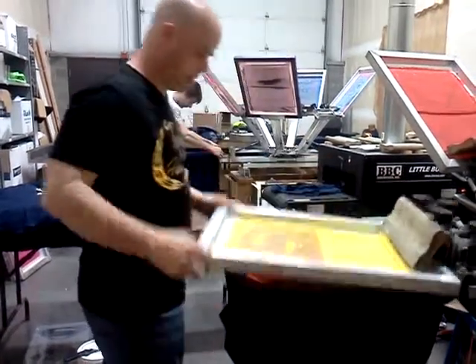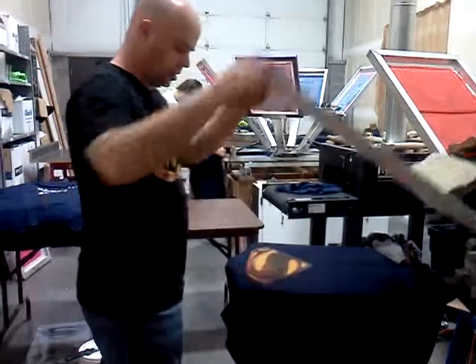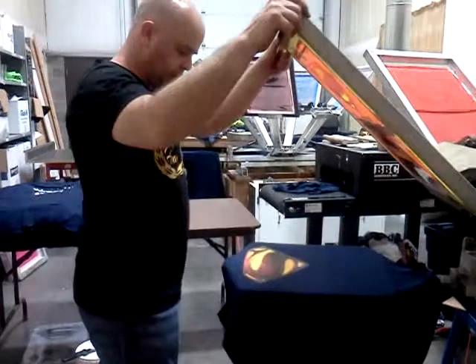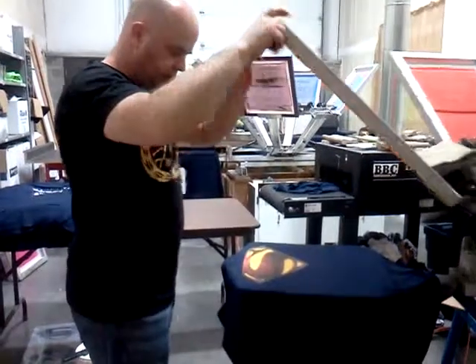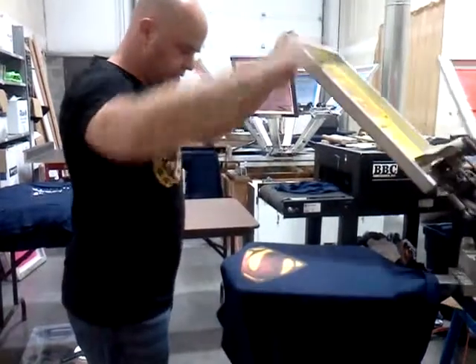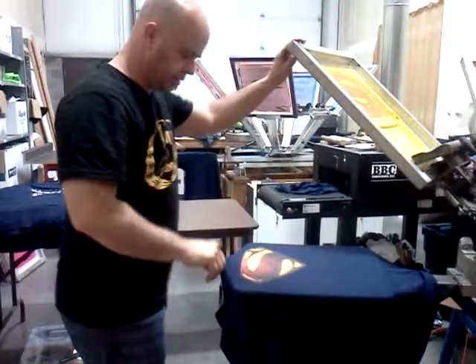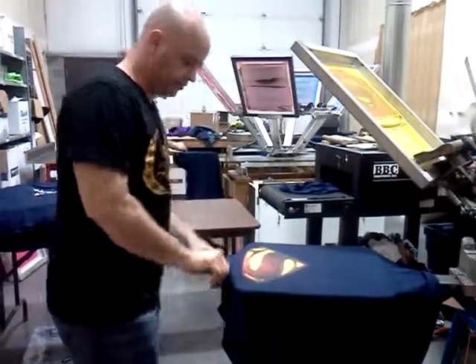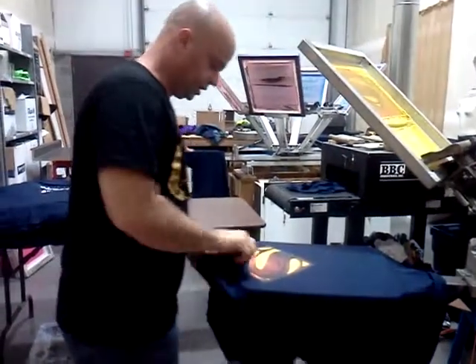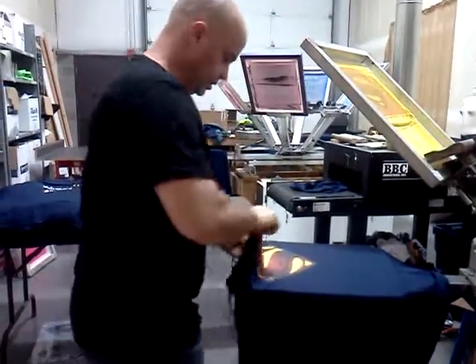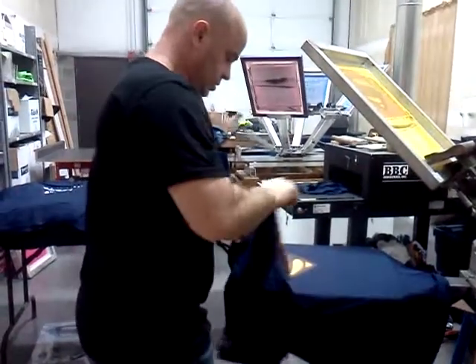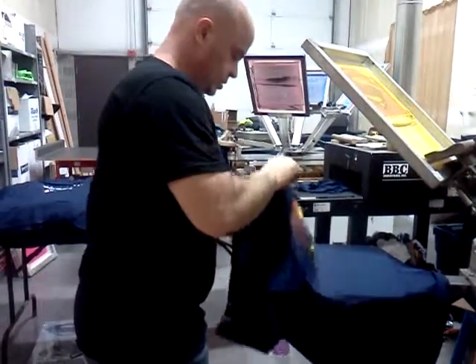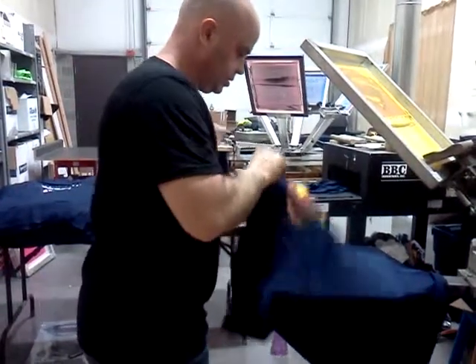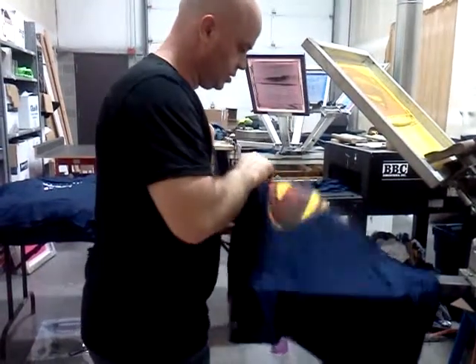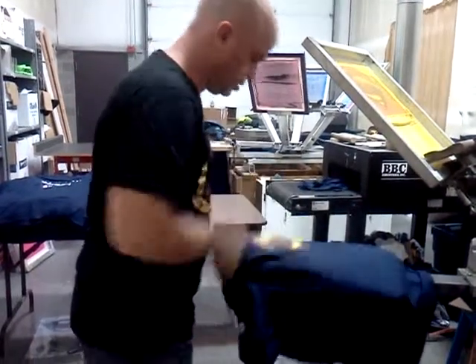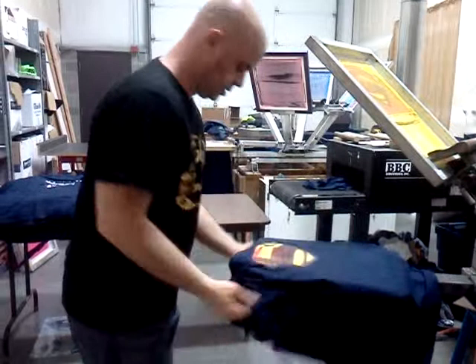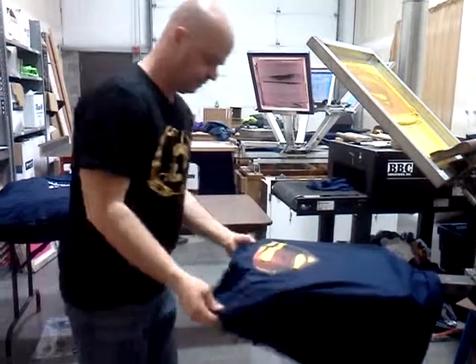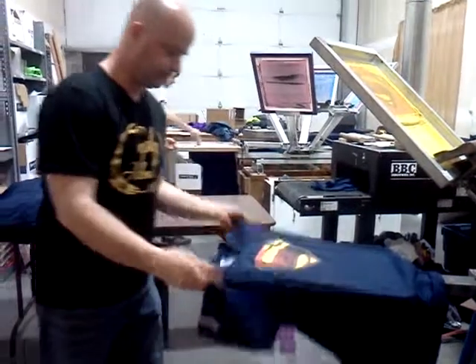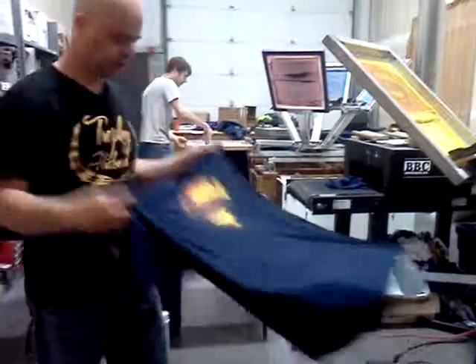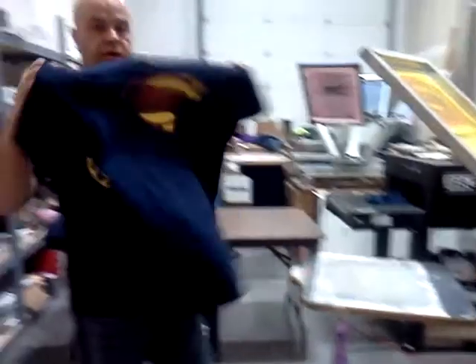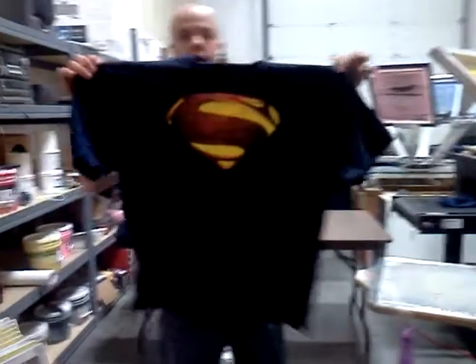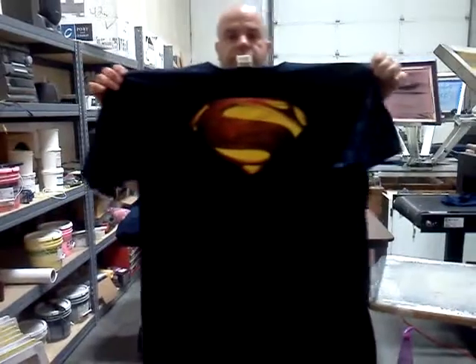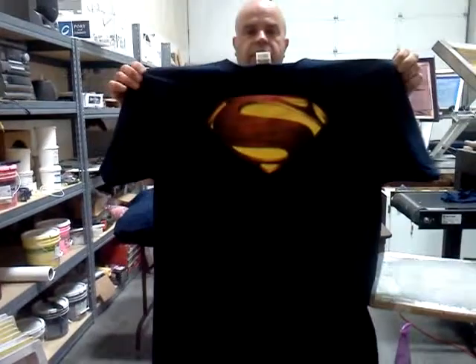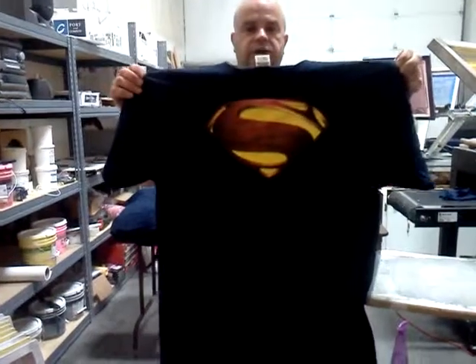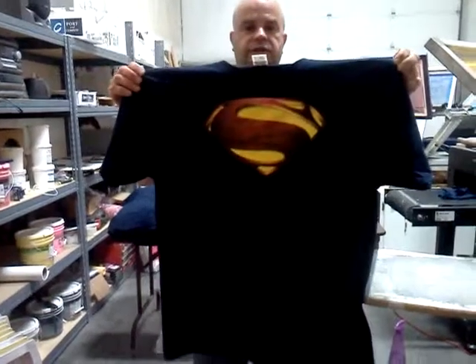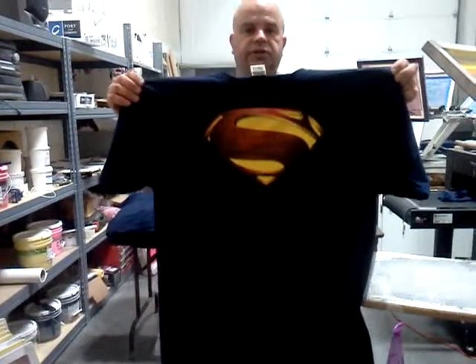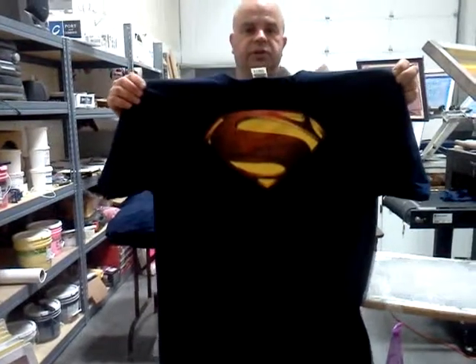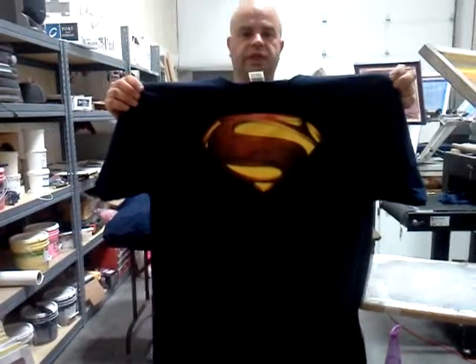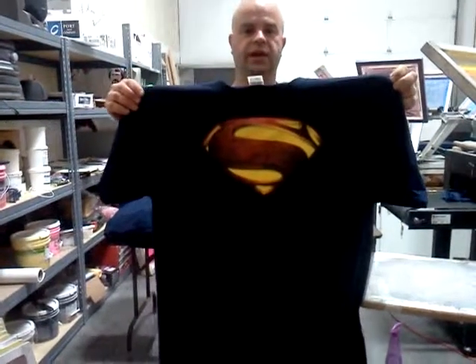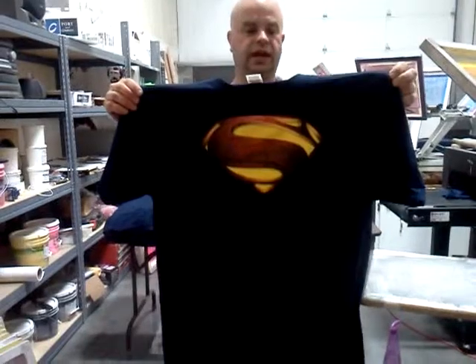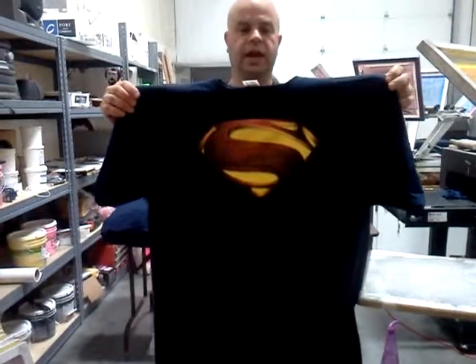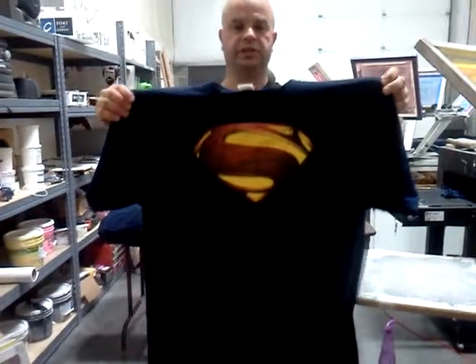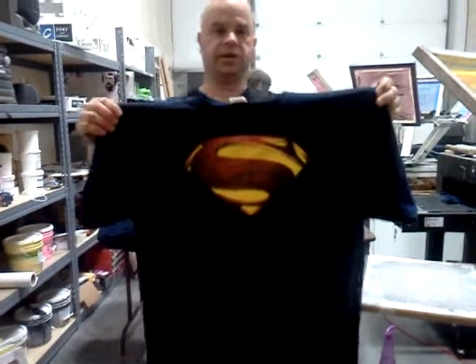So, there is the full print. I hope you enjoy the shirts, enjoy the video, and I will catch up with you later.